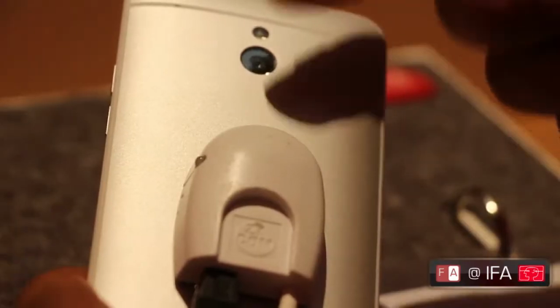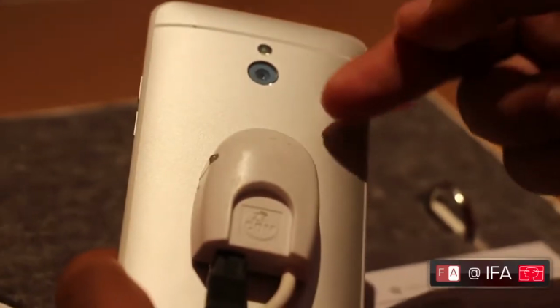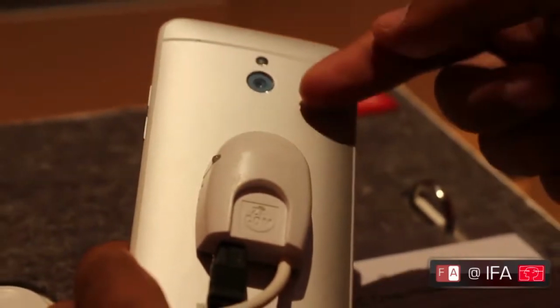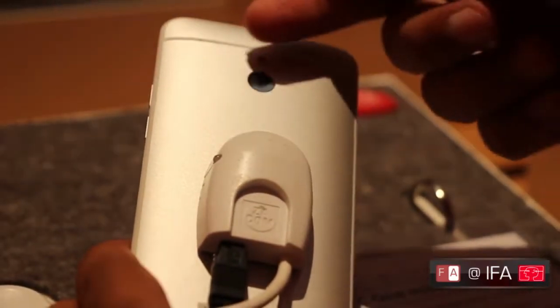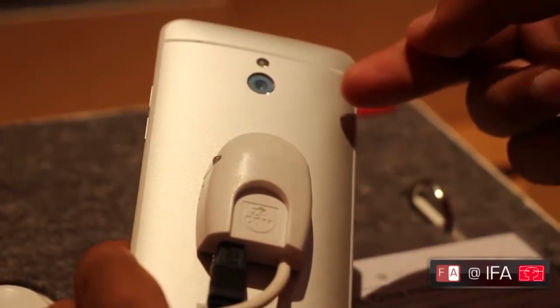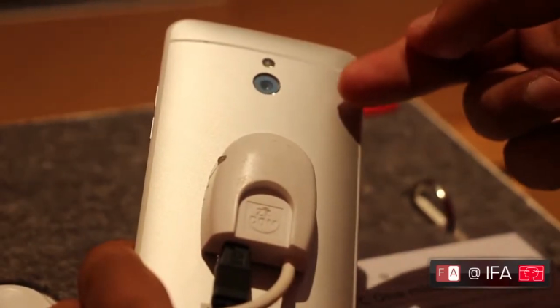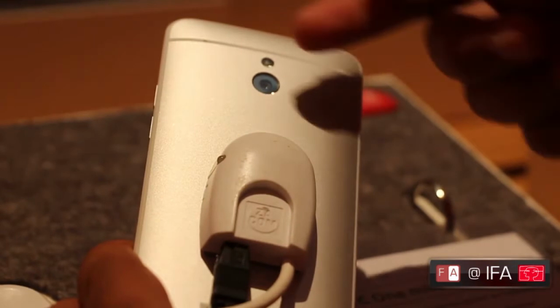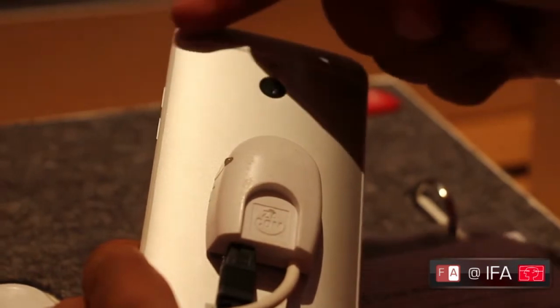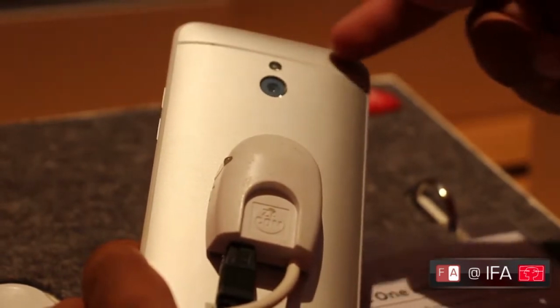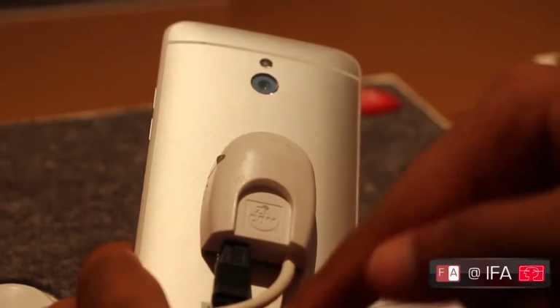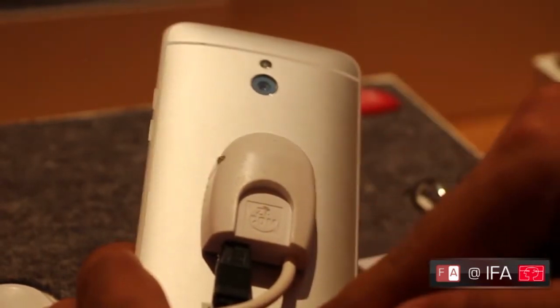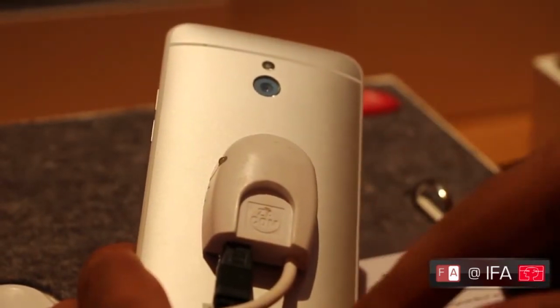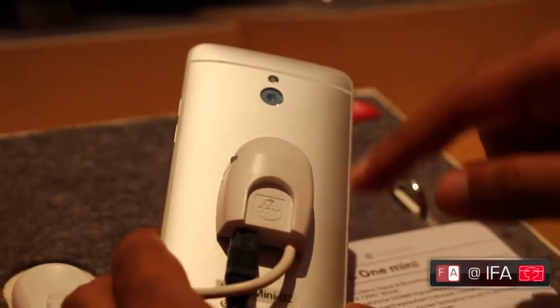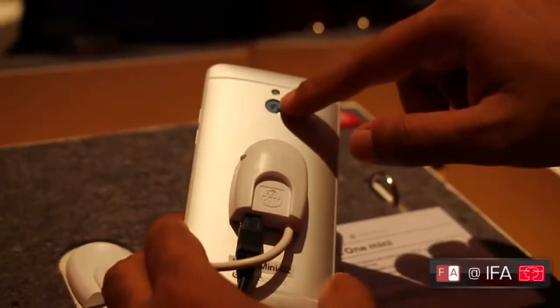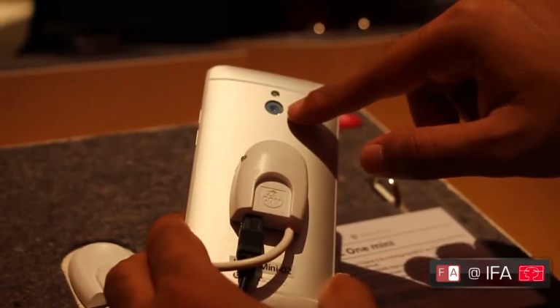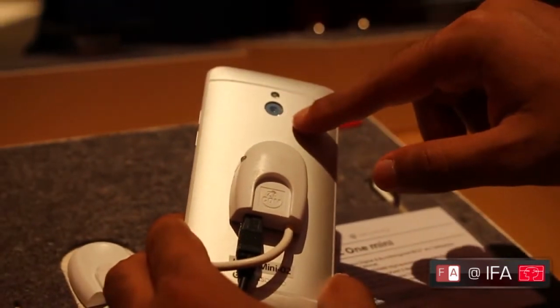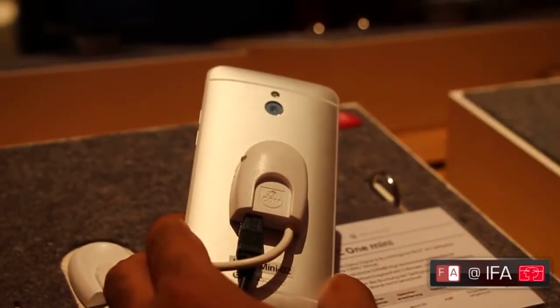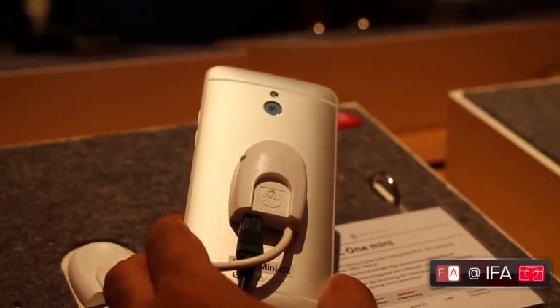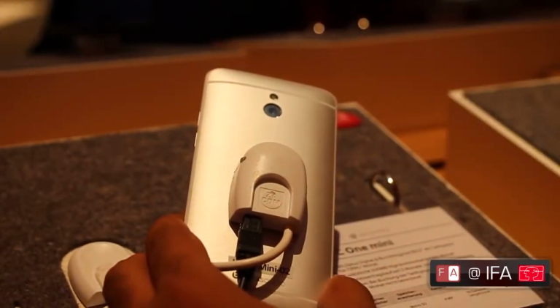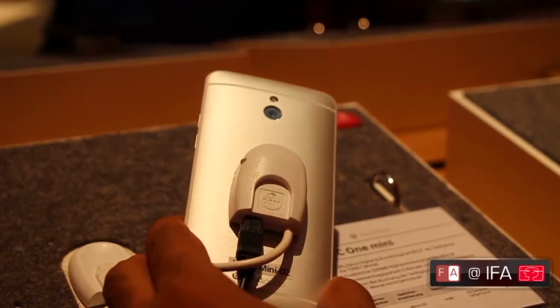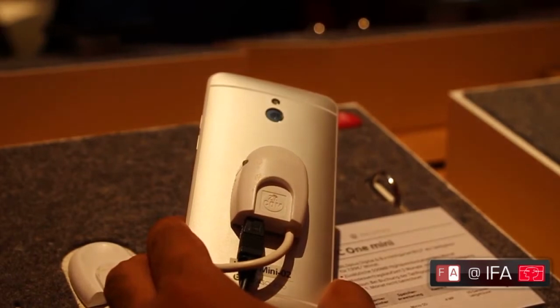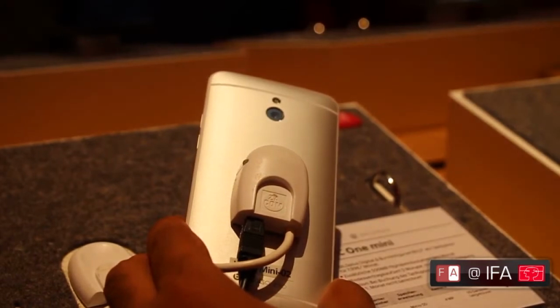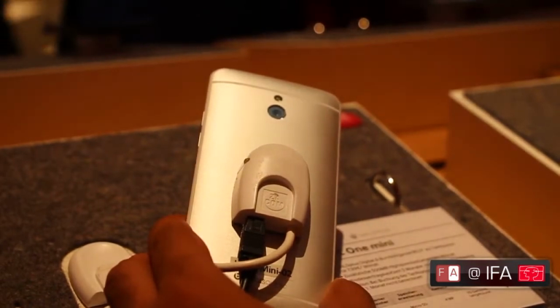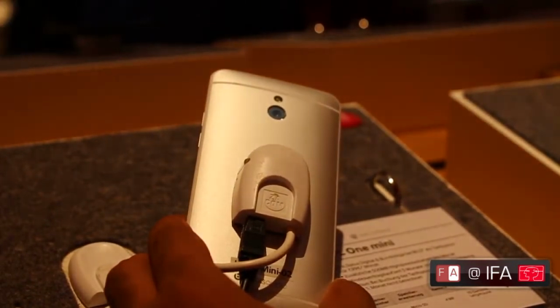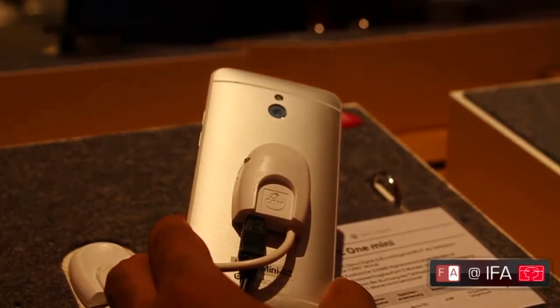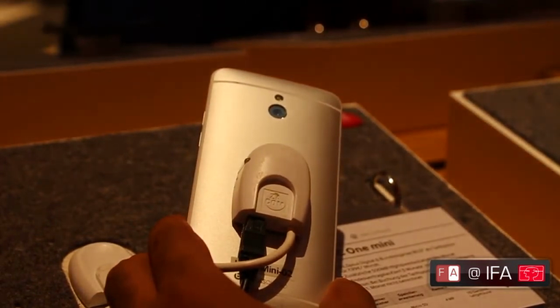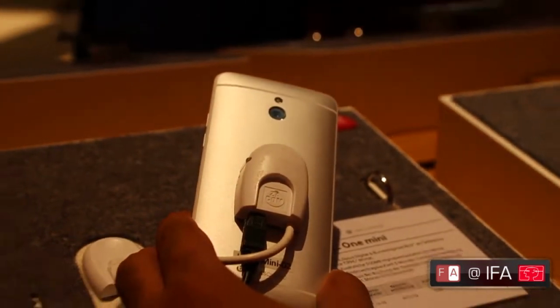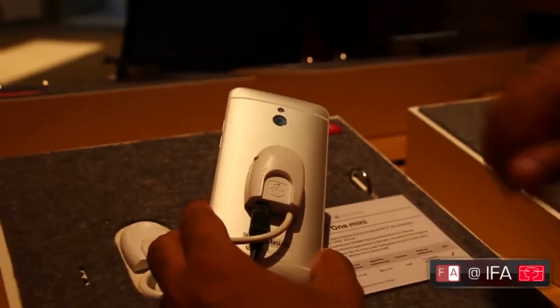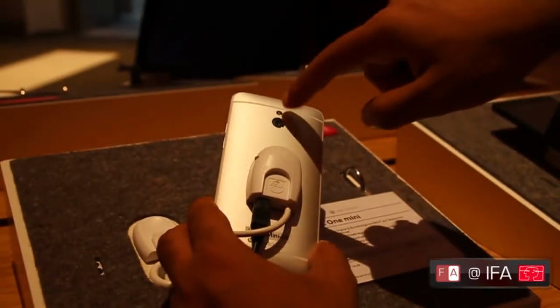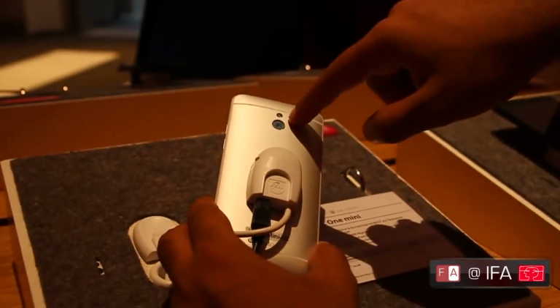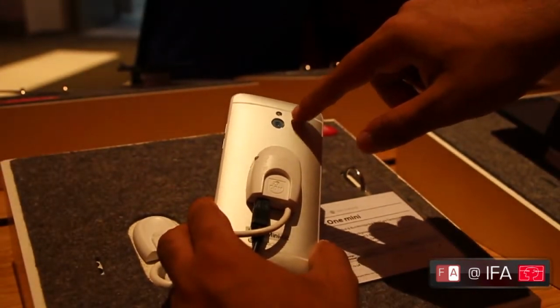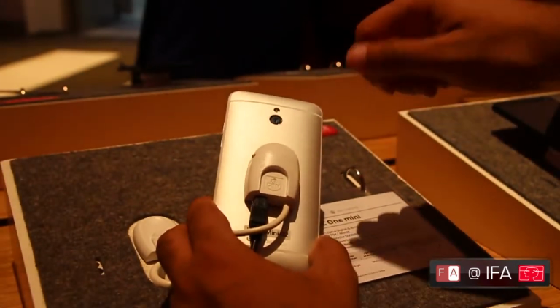Over at the back, the aluminium and plastic design continues. There's a wide band on top and at the bottom. There's a 4MP camera — it's an ultra-pixel camera, but it does not have optical image stabilization built in. You do get an LED flash, of course.